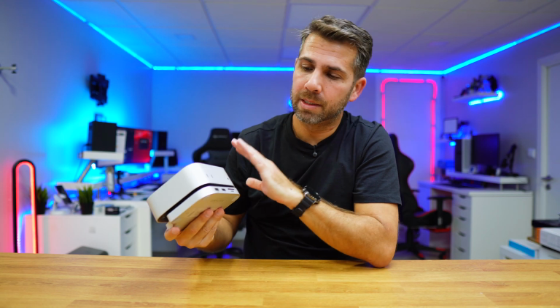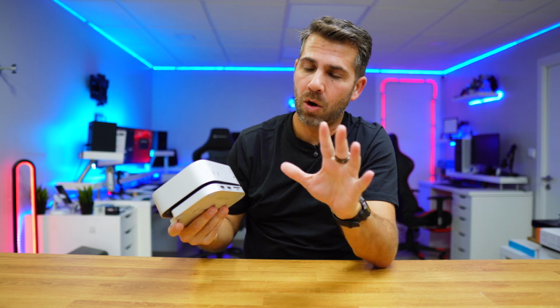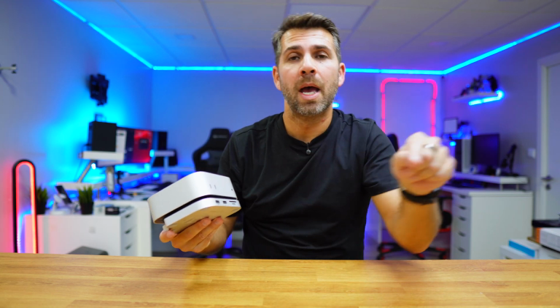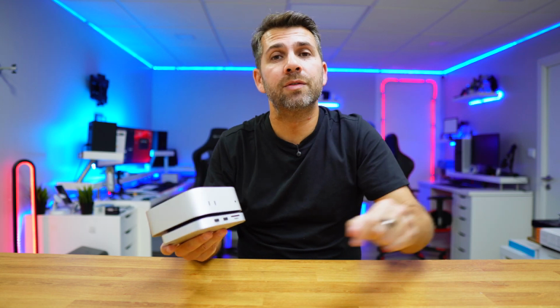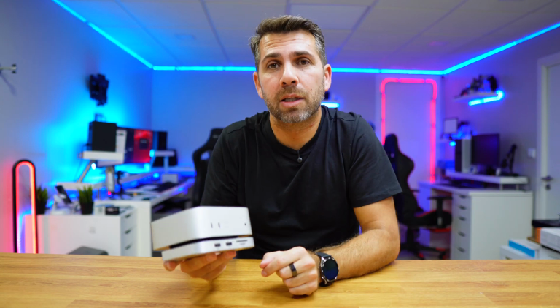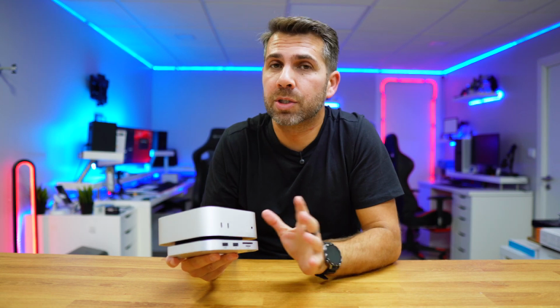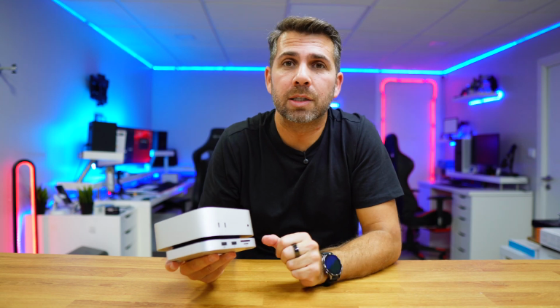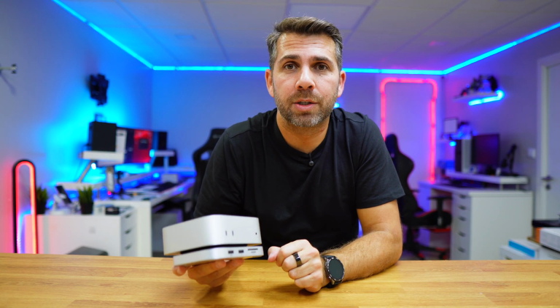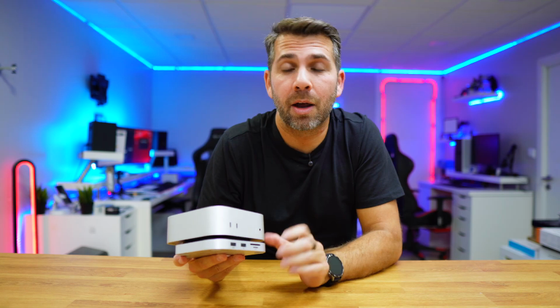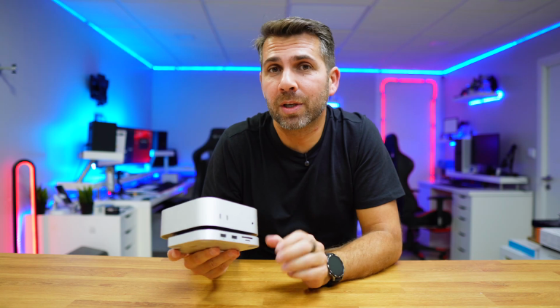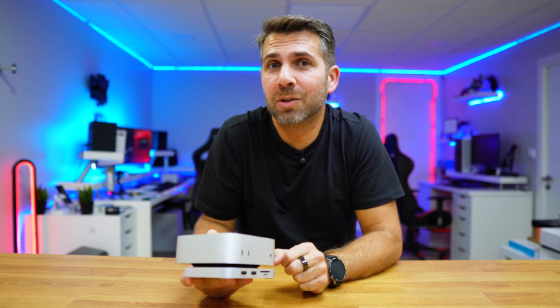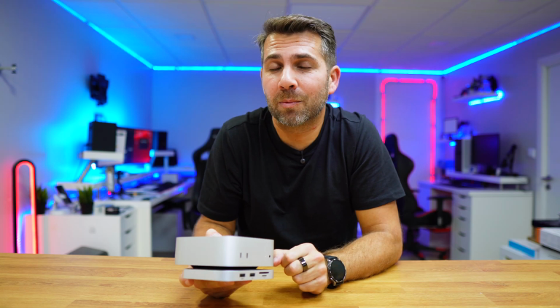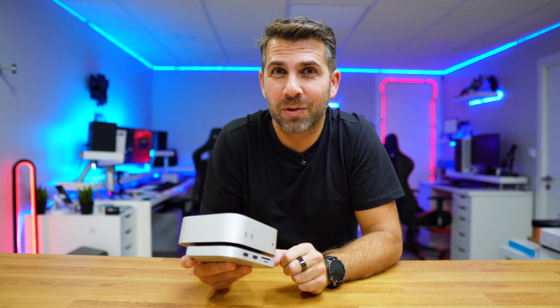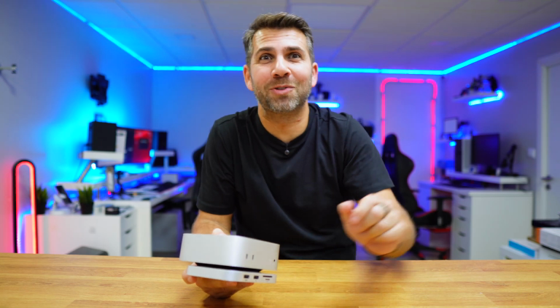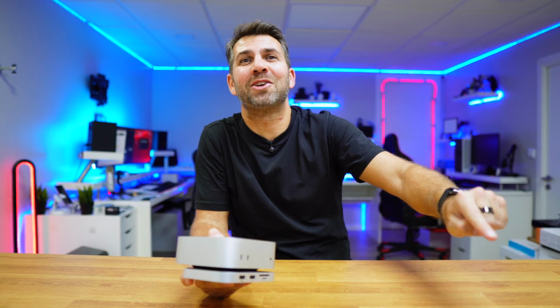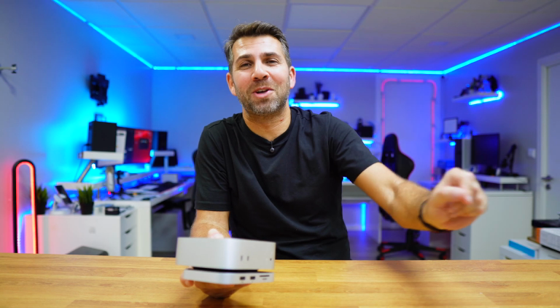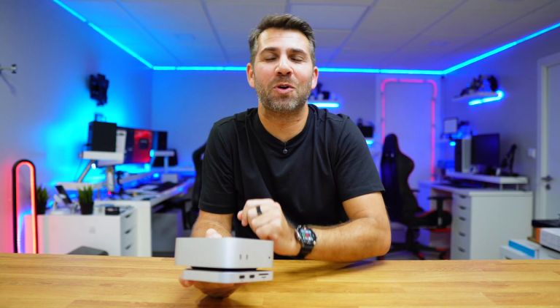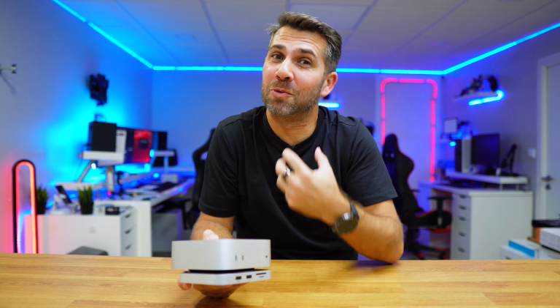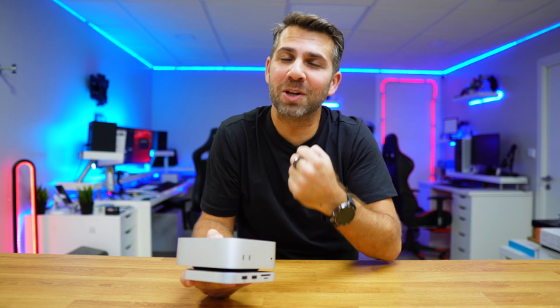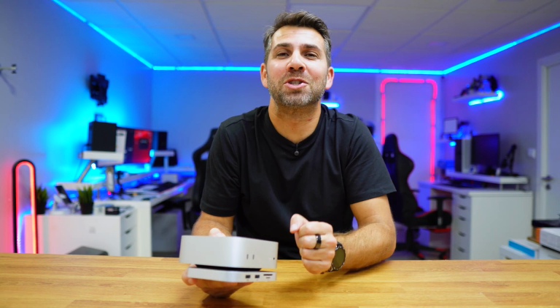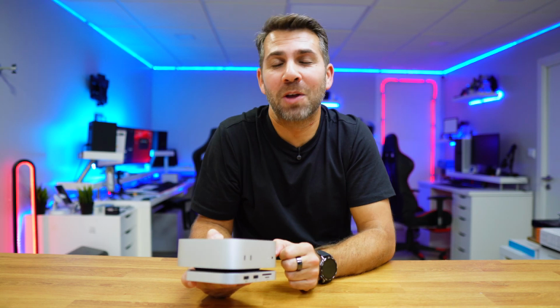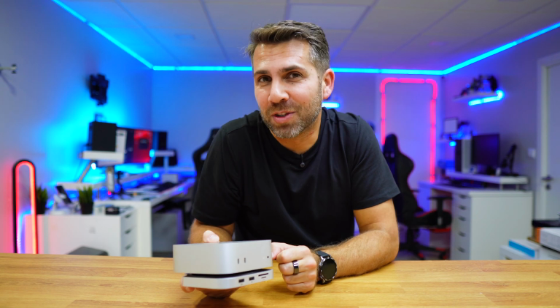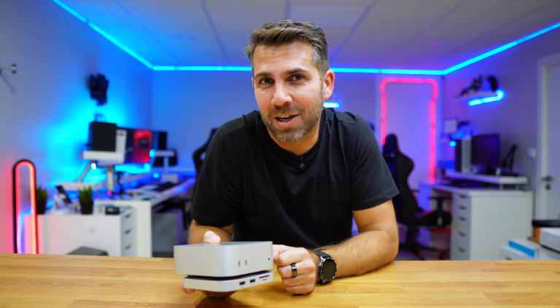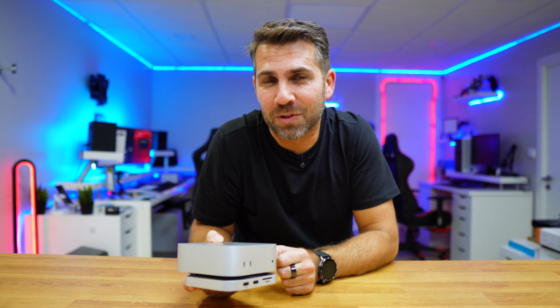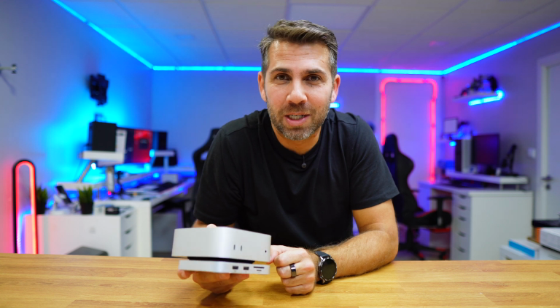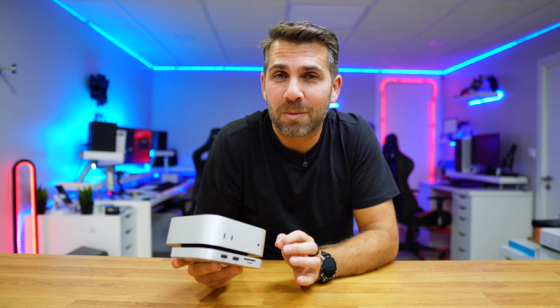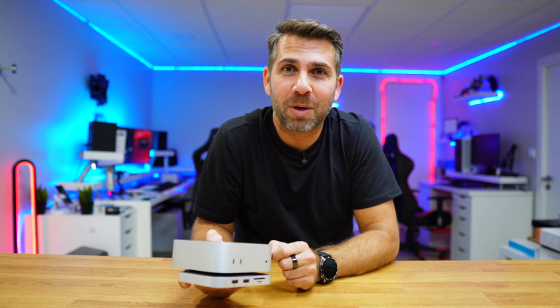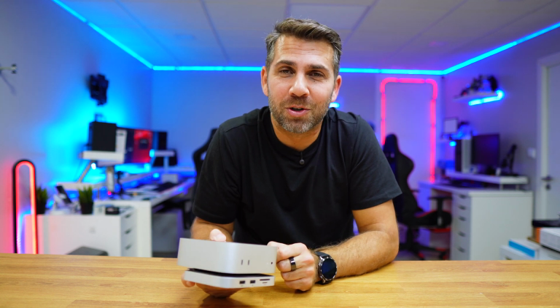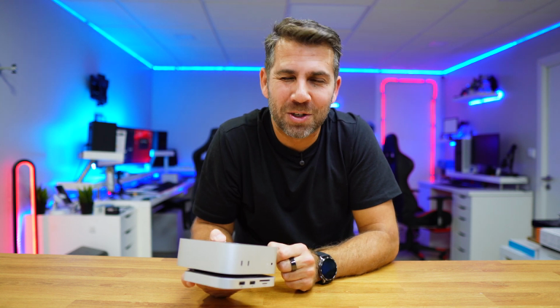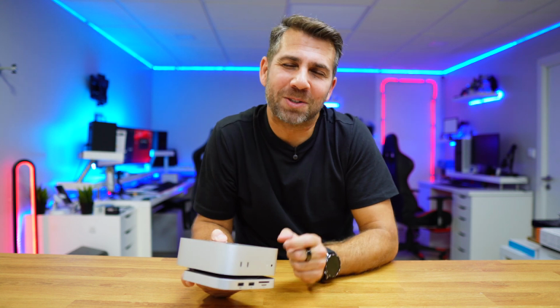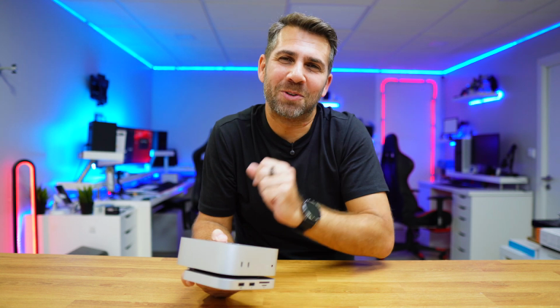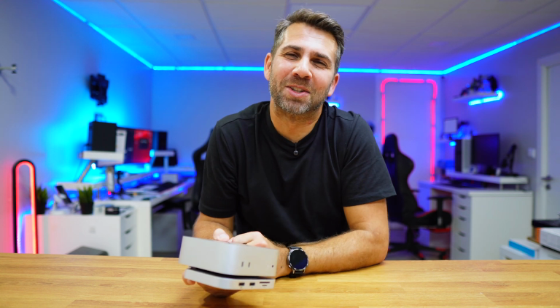I'll leave the link down below in case you want to check it out. Hopefully the video was helpful, and if it was, don't forget to leave a thumbs up — it's really appreciated. My name is Roberto George, and as always, I'll see you on the next one.